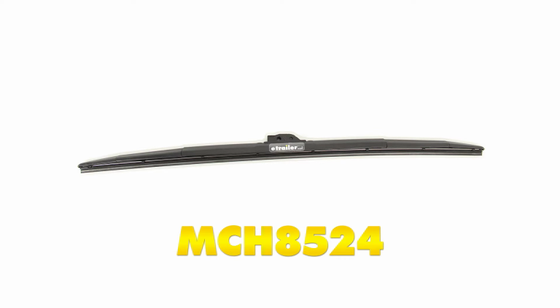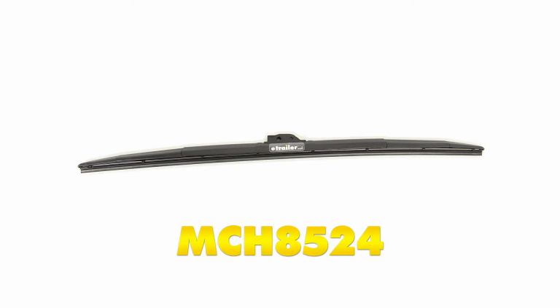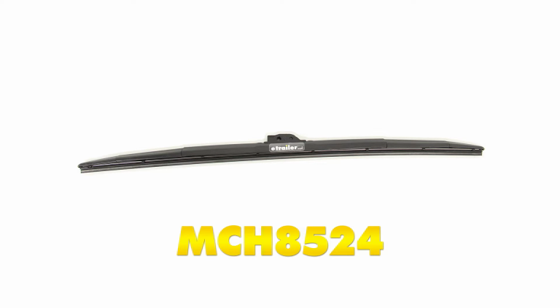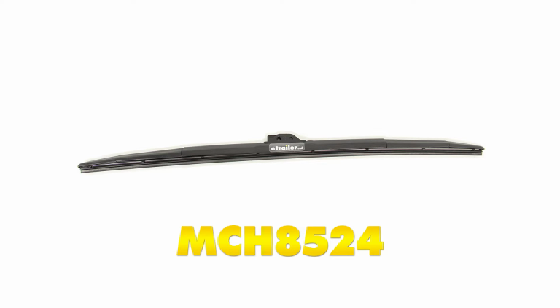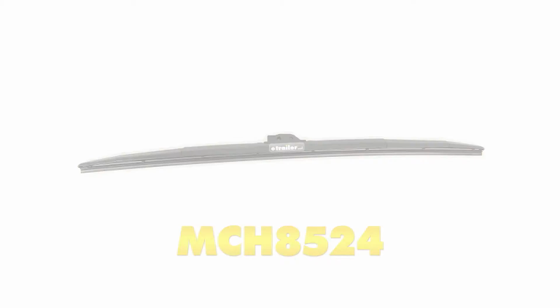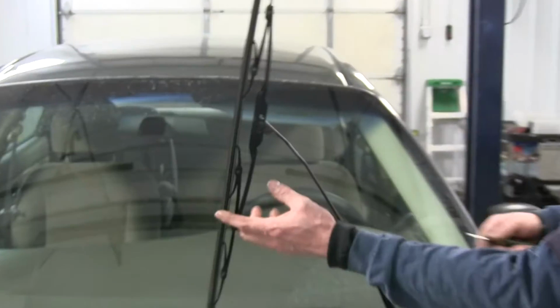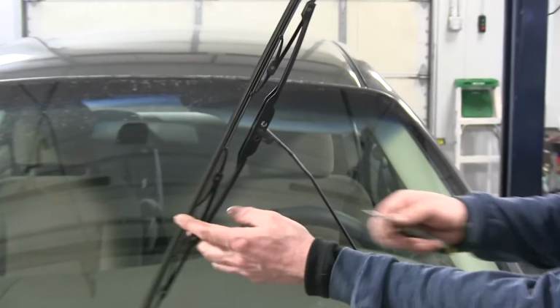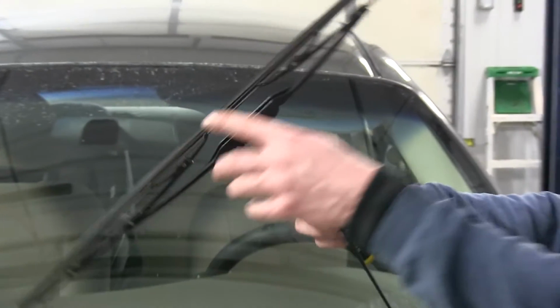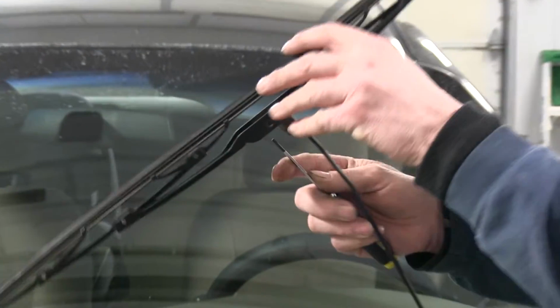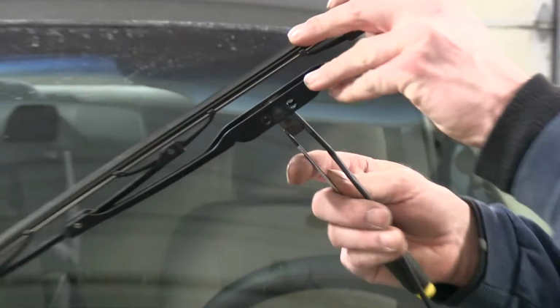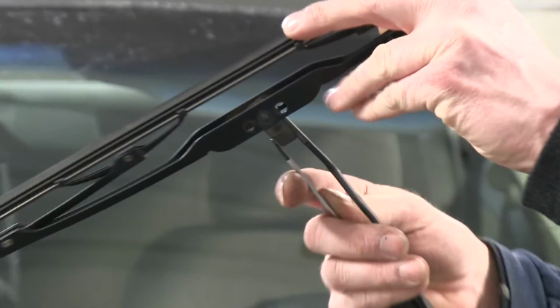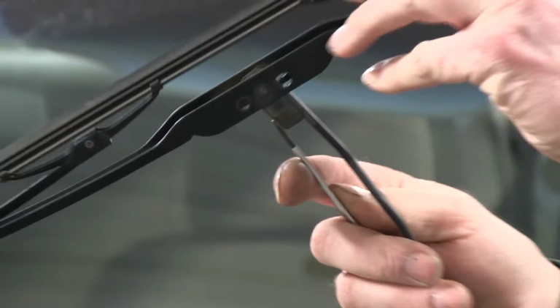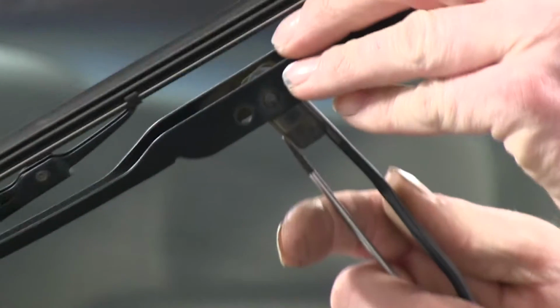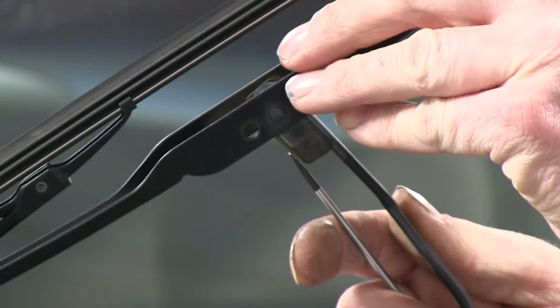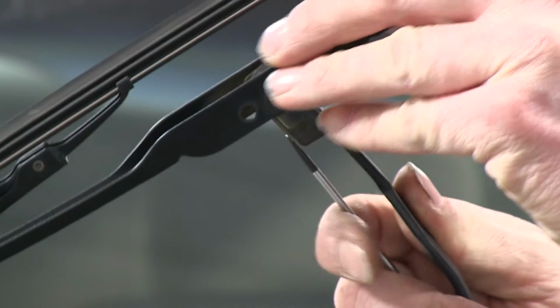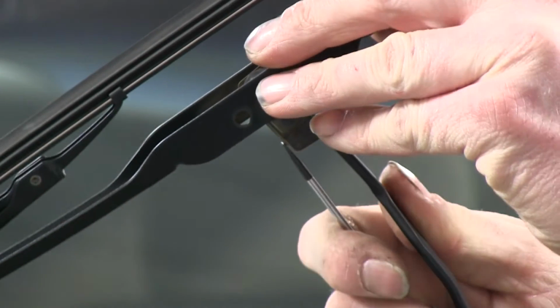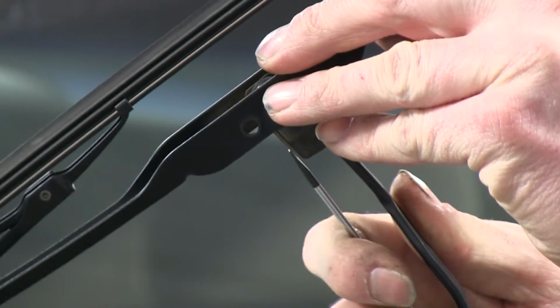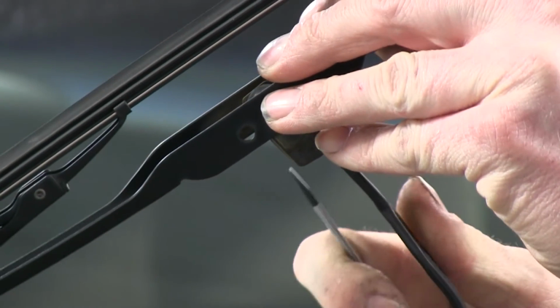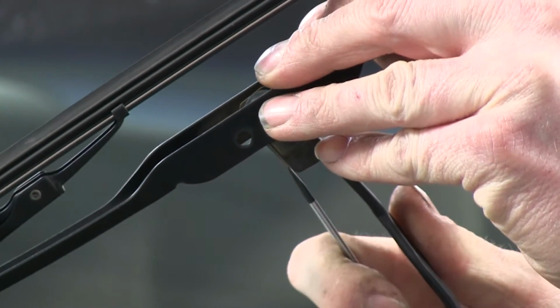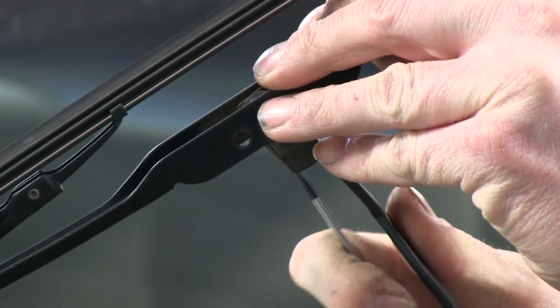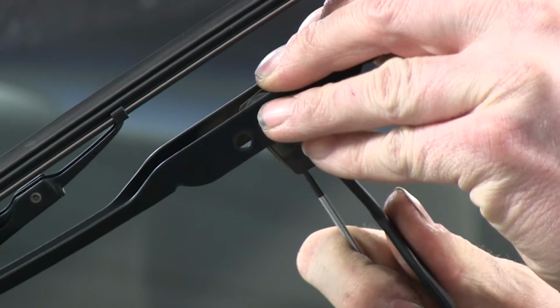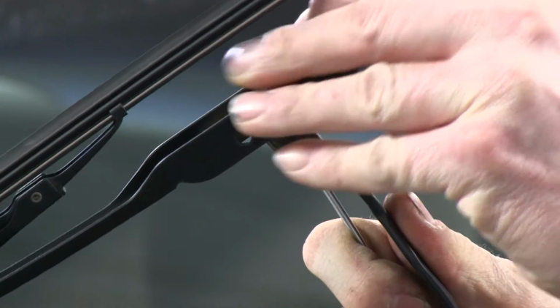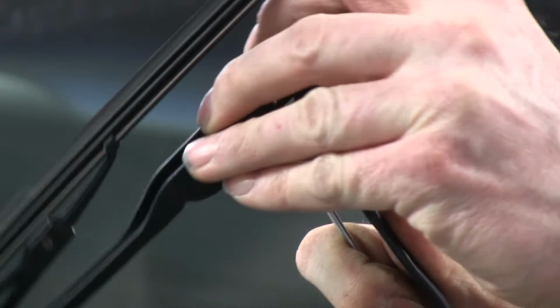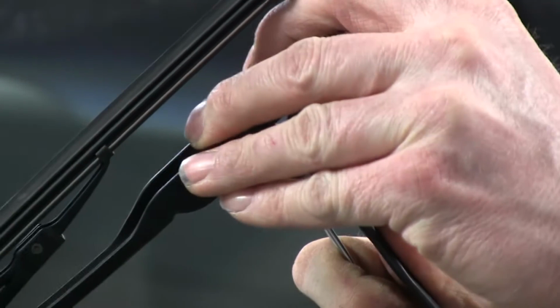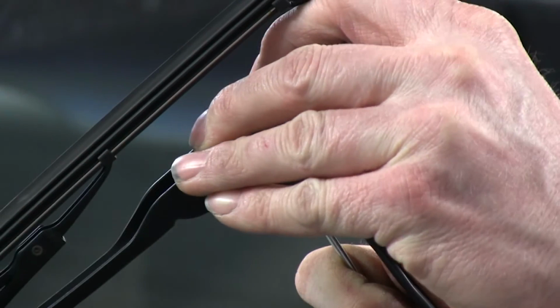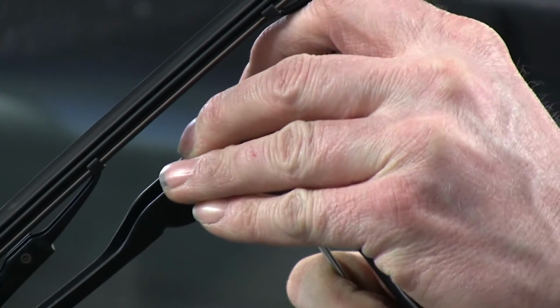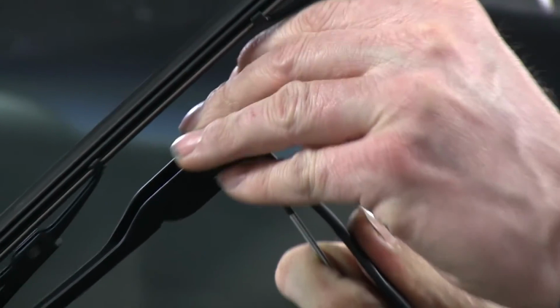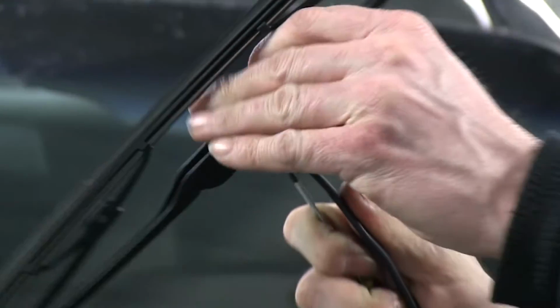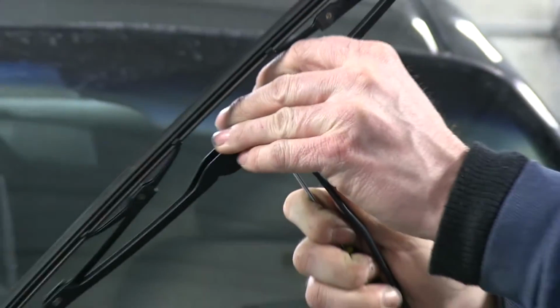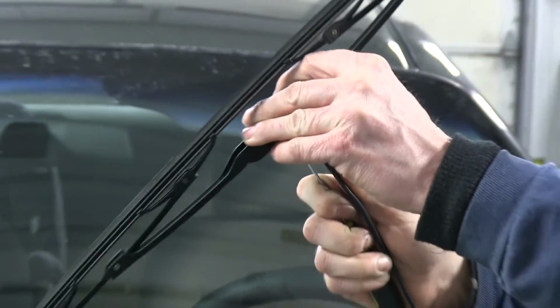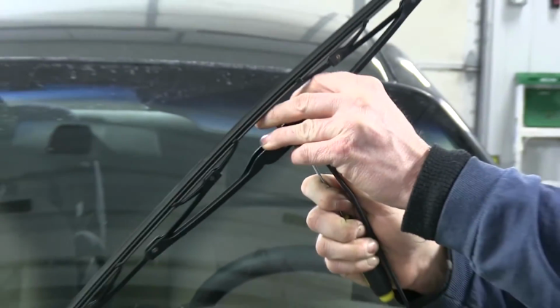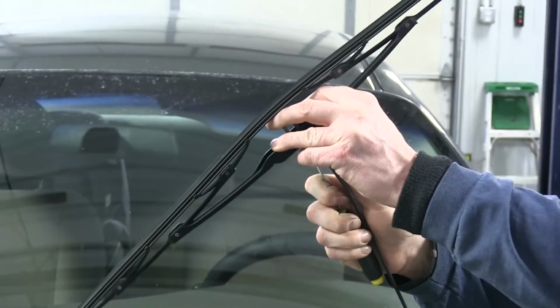To start off, we need to go ahead and remove the pre-existing windshield wiper blades. Typically, there's a small tab to push up or down to release it from the arm. It's good to turn the wiper blade at this angle and then pull back.